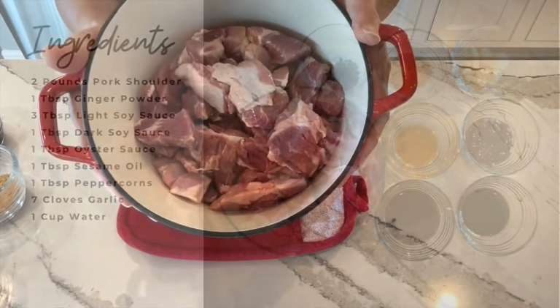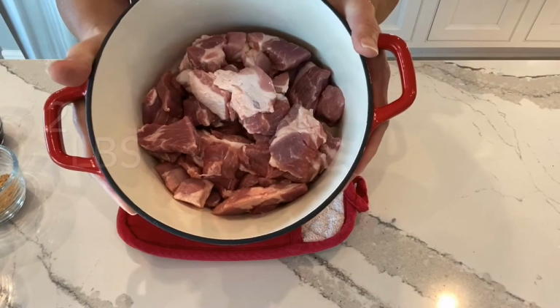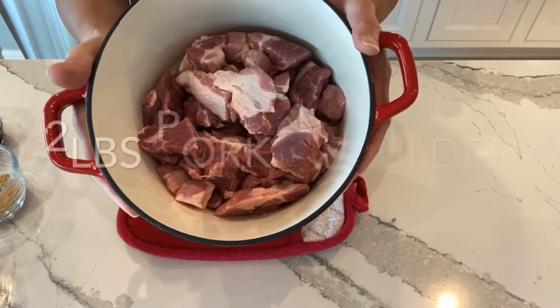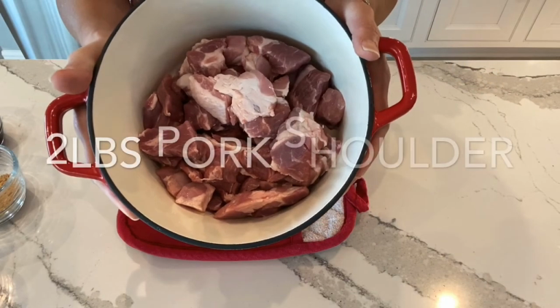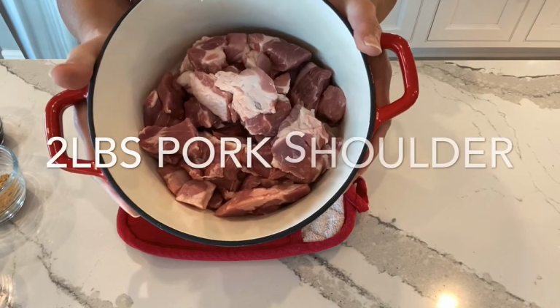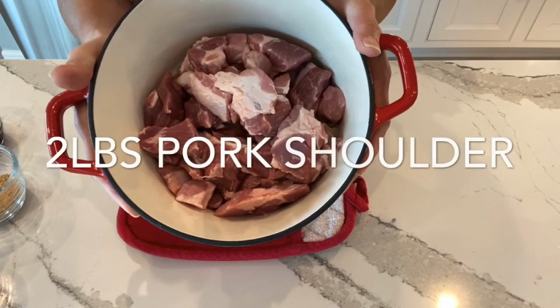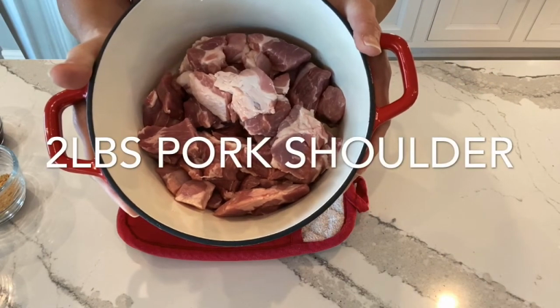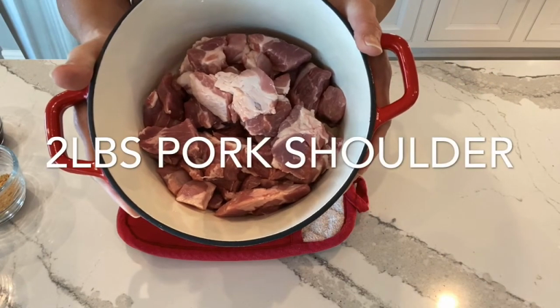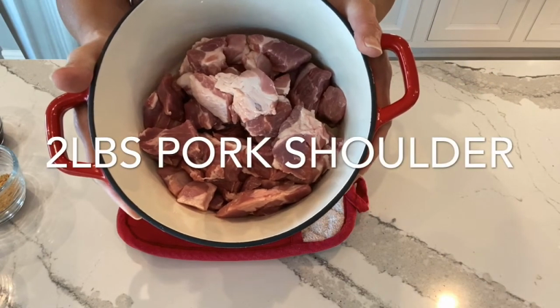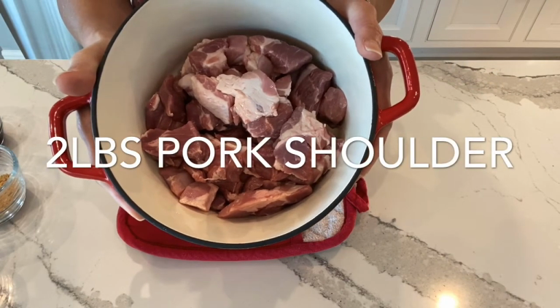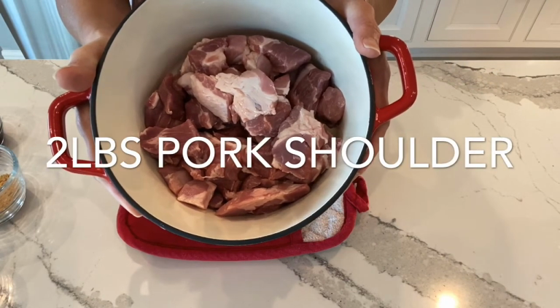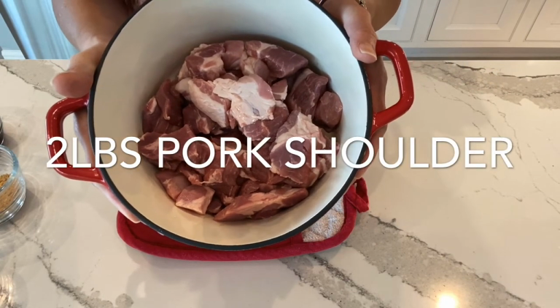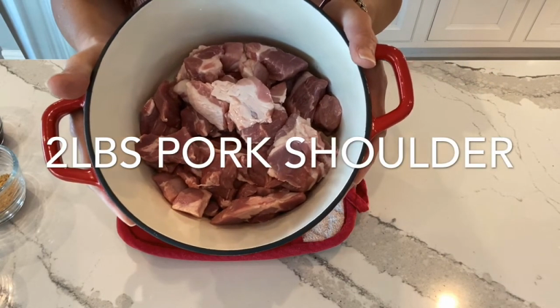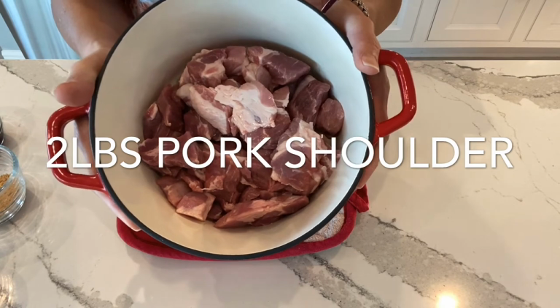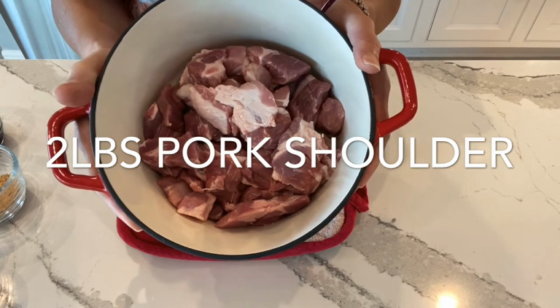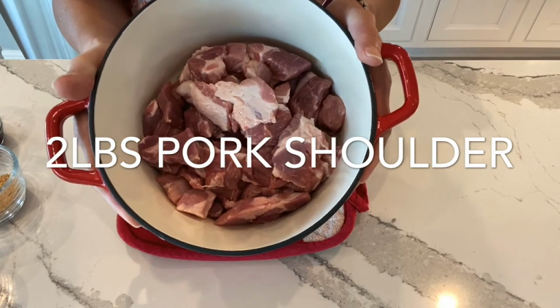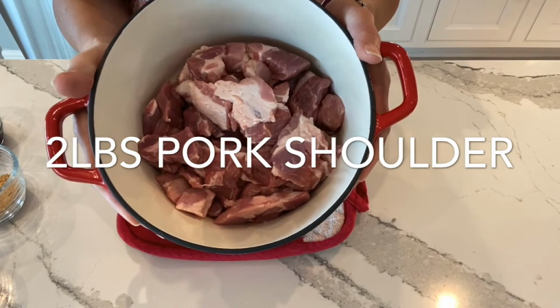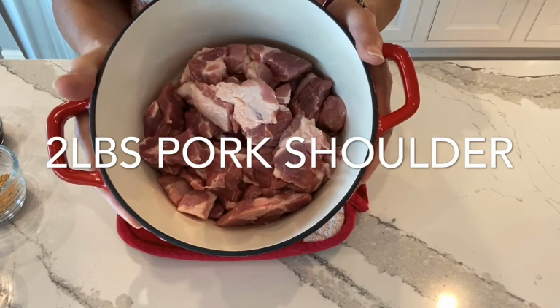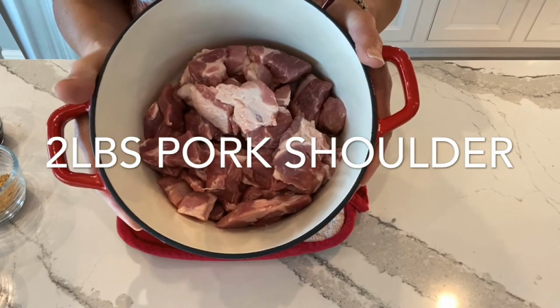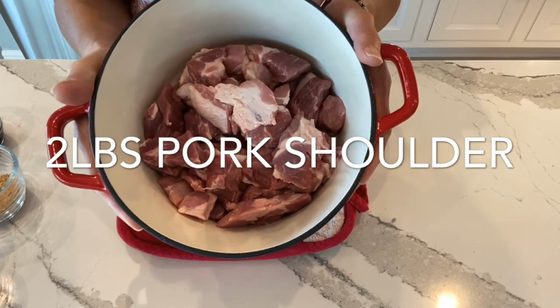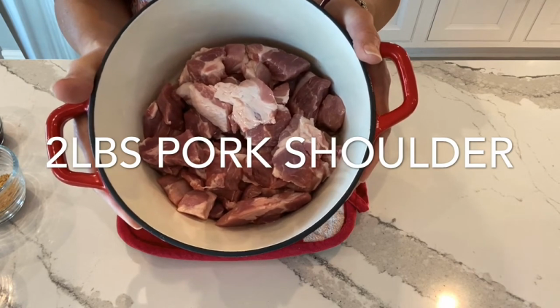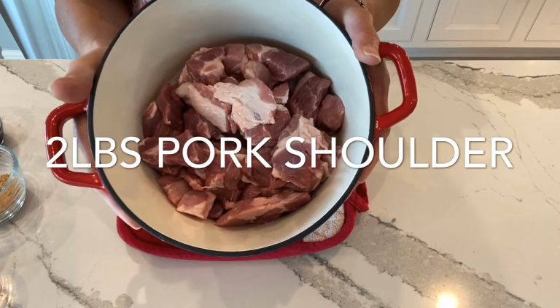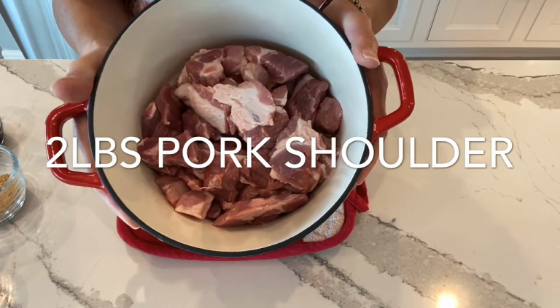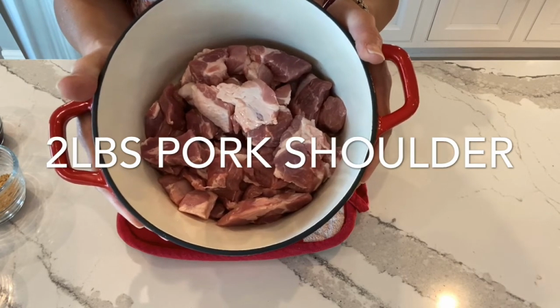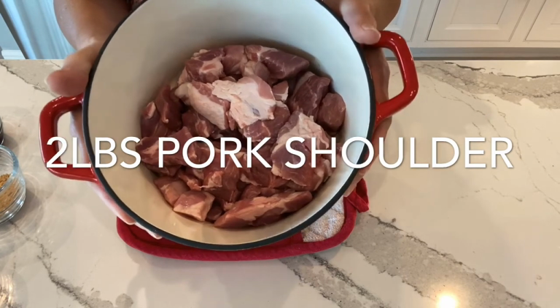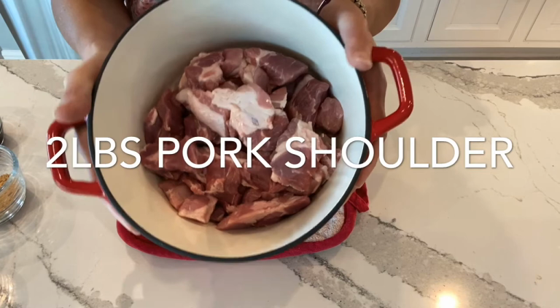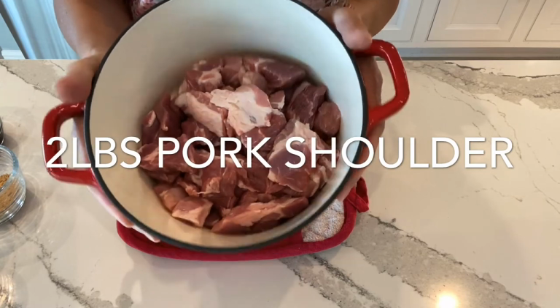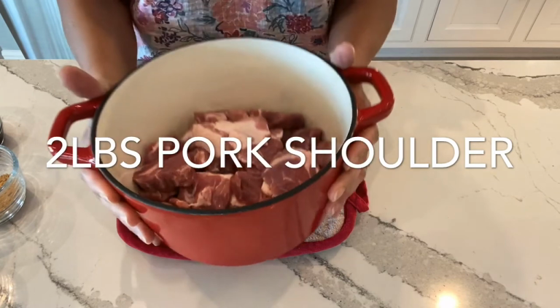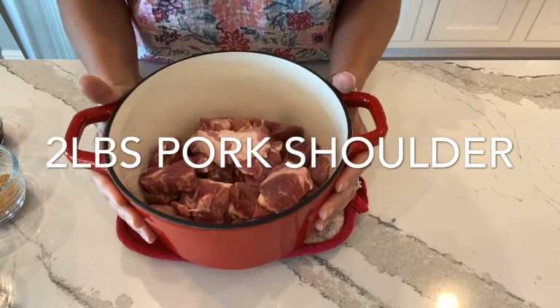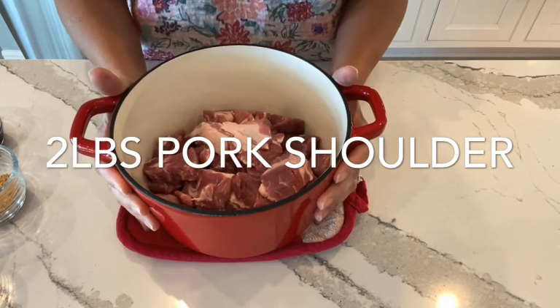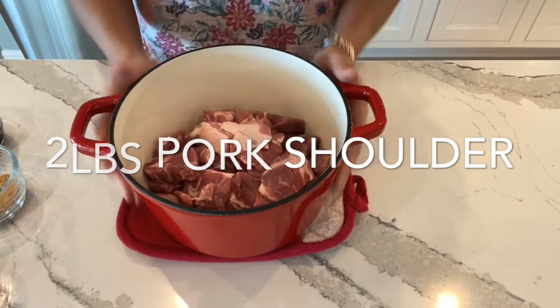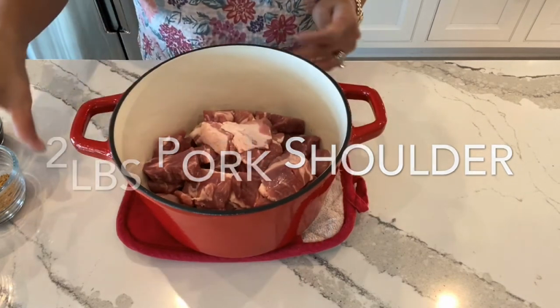Here I have two pounds of pork shoulder that is cut into cubes. As you can see the pork shoulder has some marbled fat in it and that's fine — it'll bring the flavor out in the pork roast.